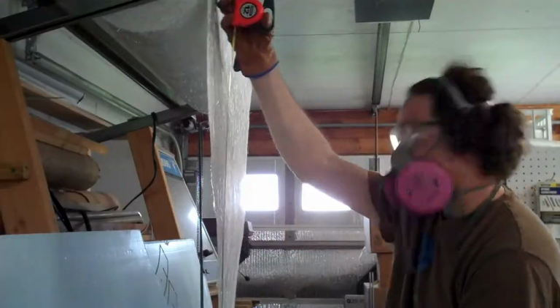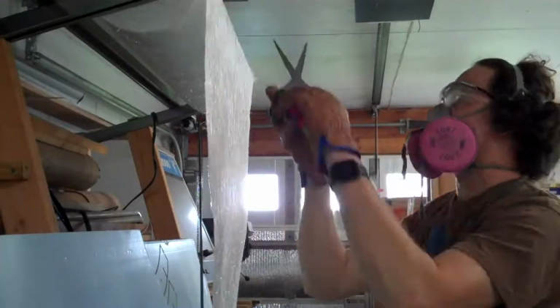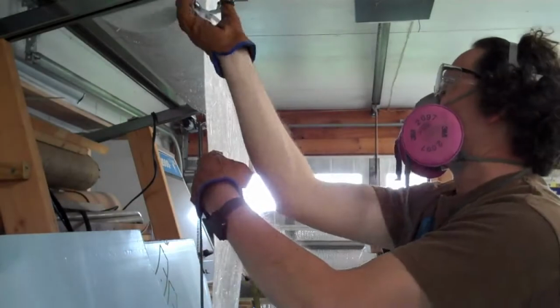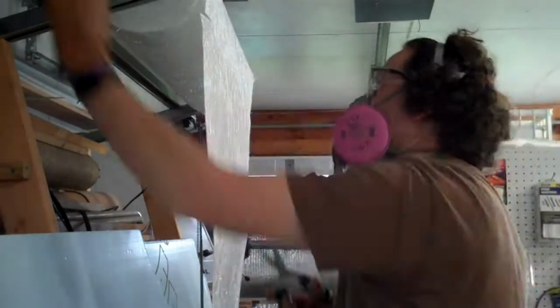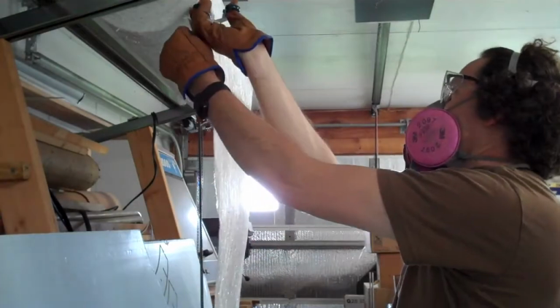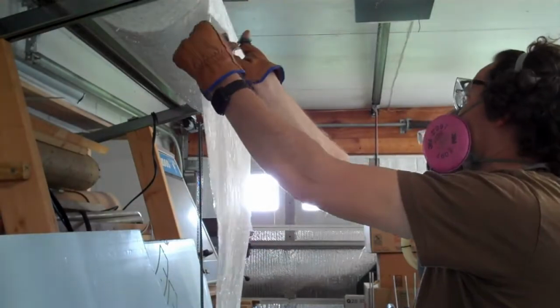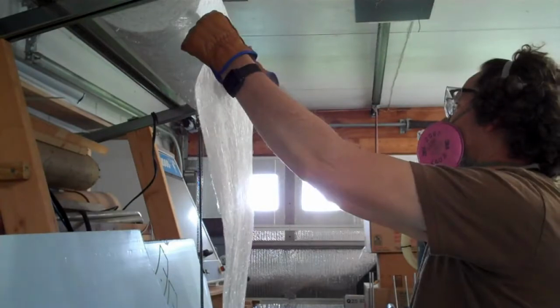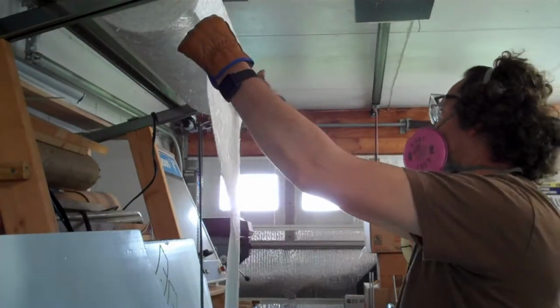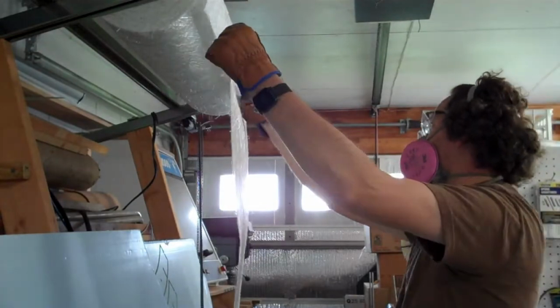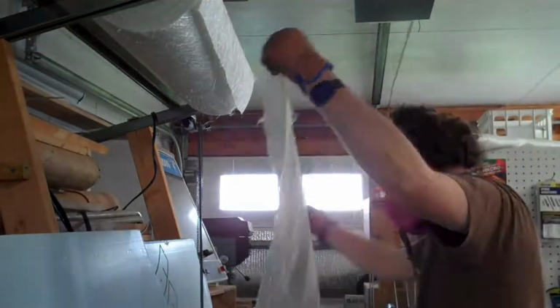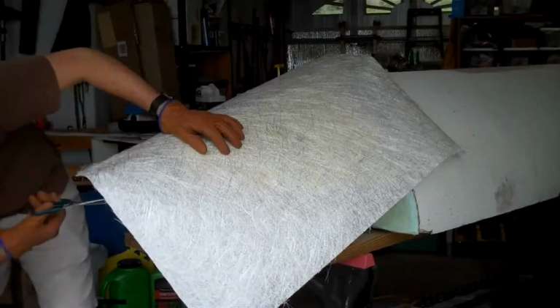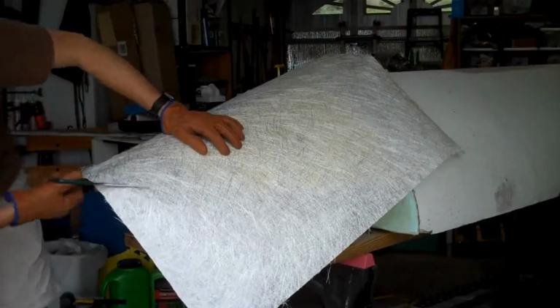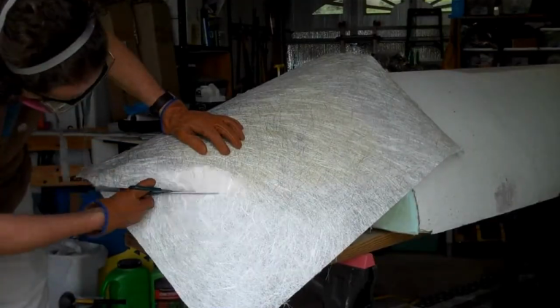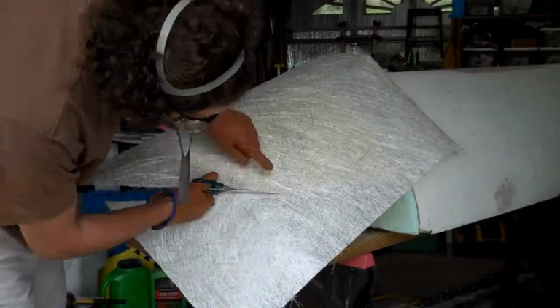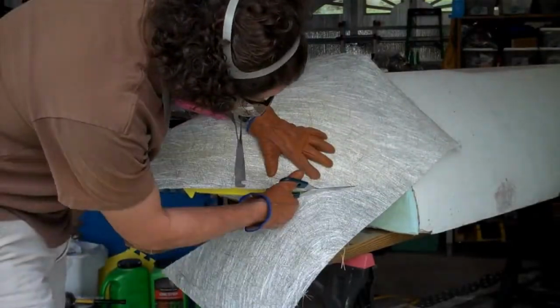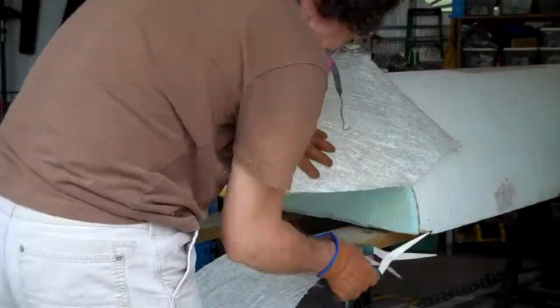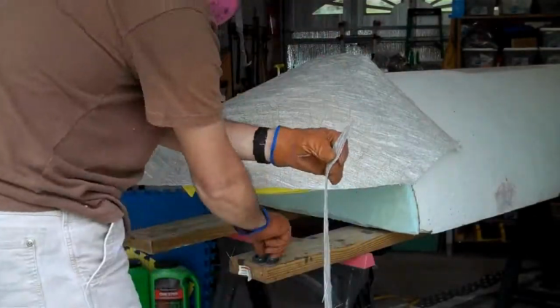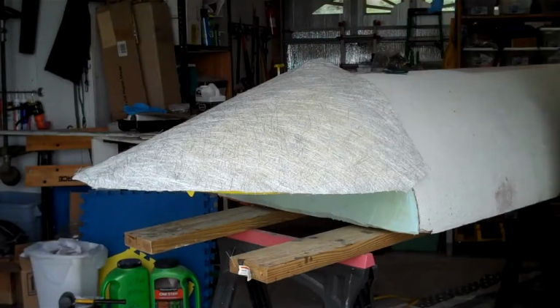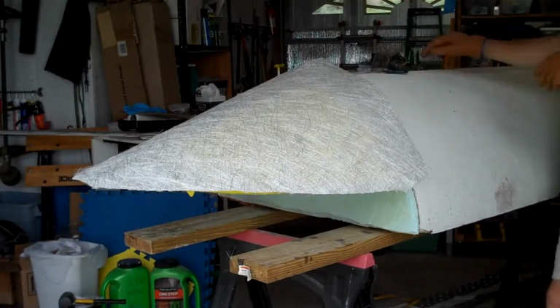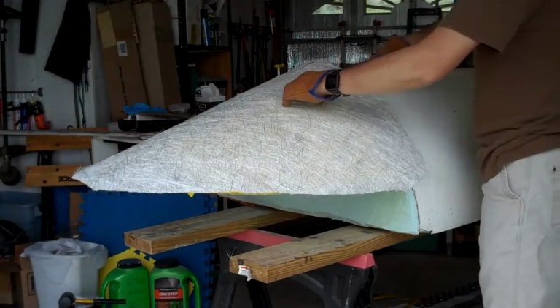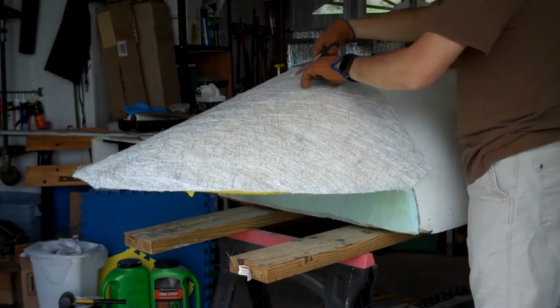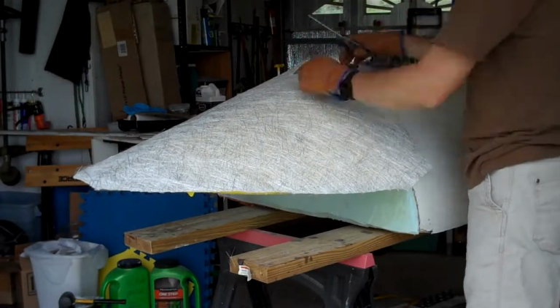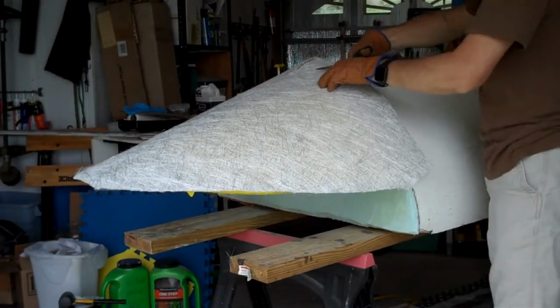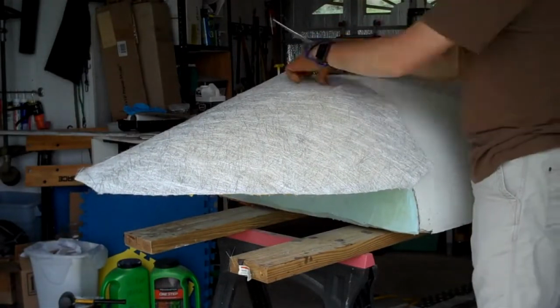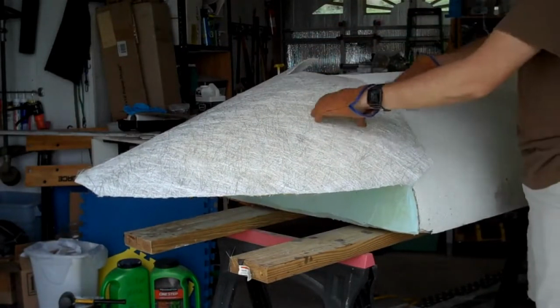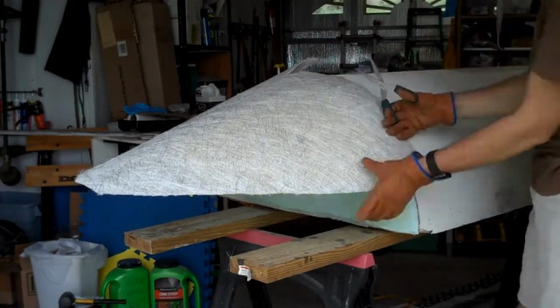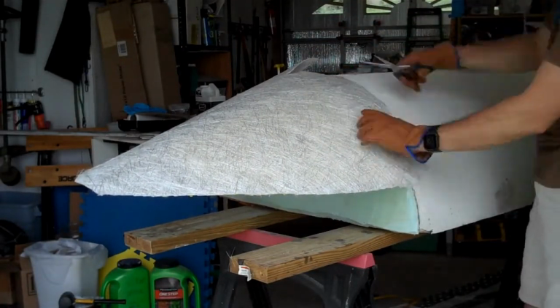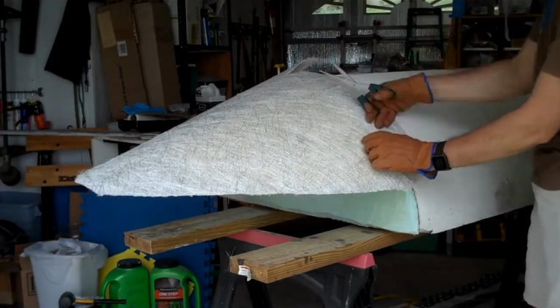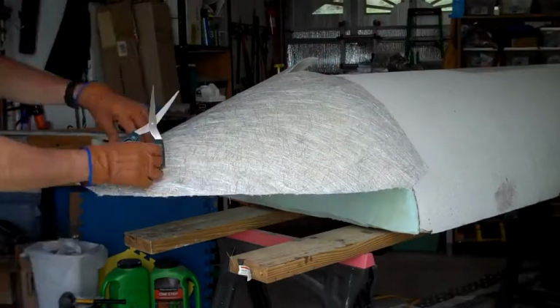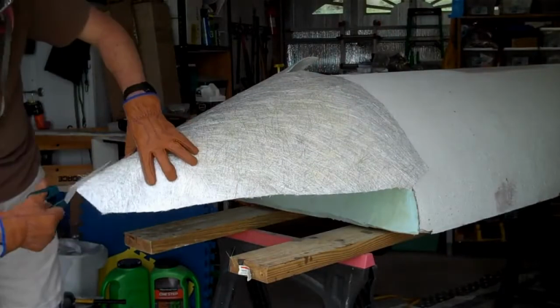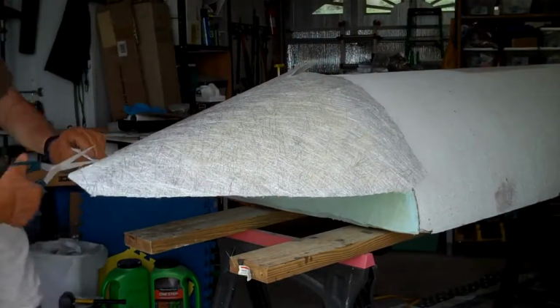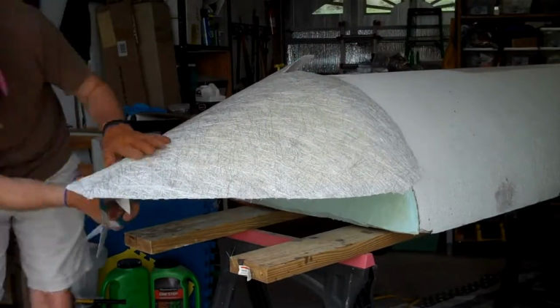I'm going to be building up the fiberglass chop strand mat on the bottom part of the nose cone first, and I will trim the foam and the fiberglass at the same time when I'm ready to work on the other side. As the foam is in a compound curve, I've had to make several cuts in the chop strand mat to make it lay mostly flat.